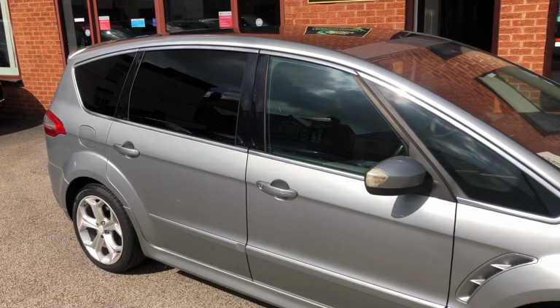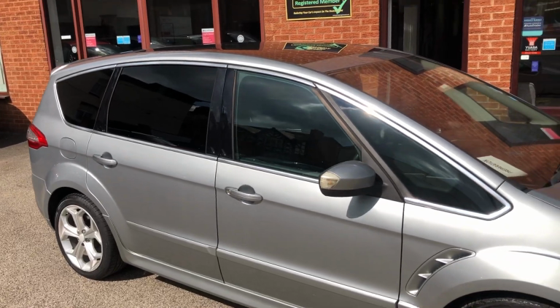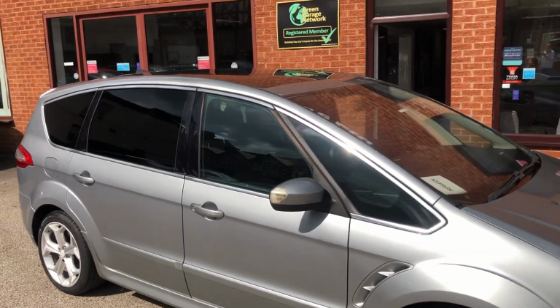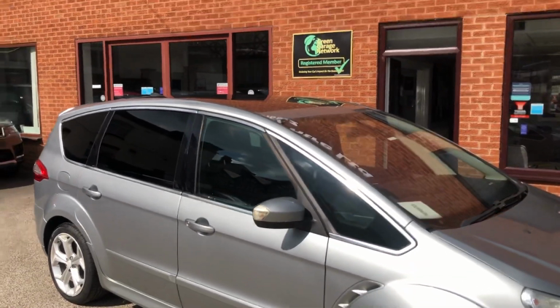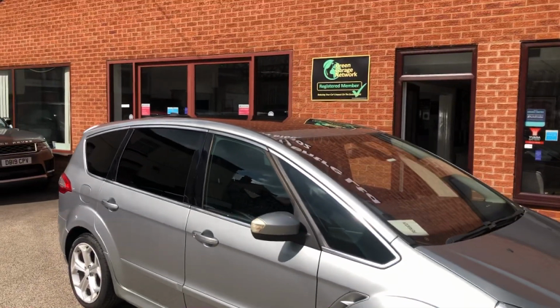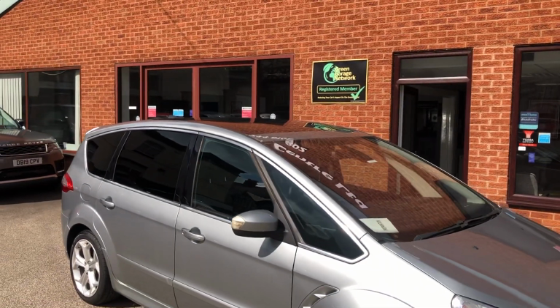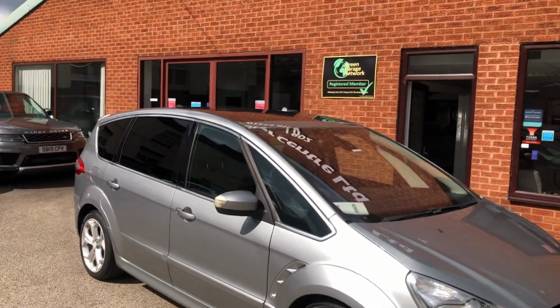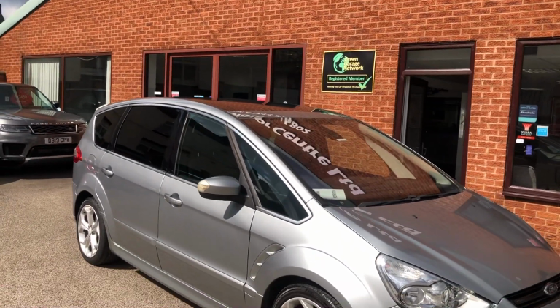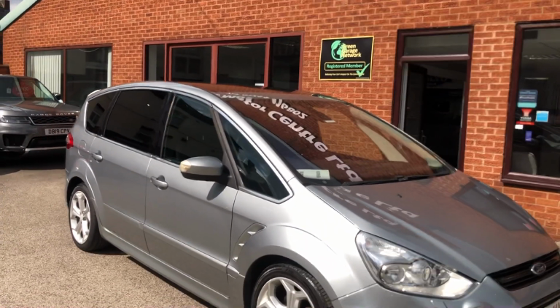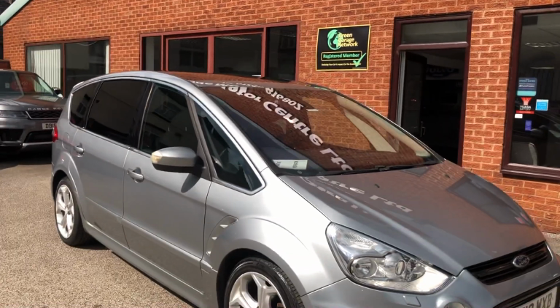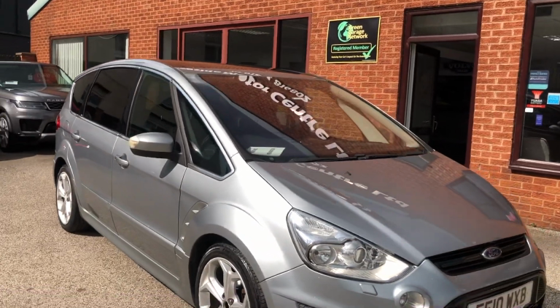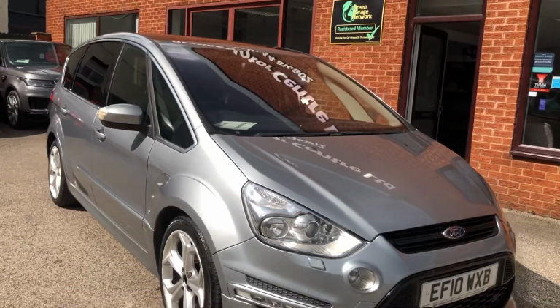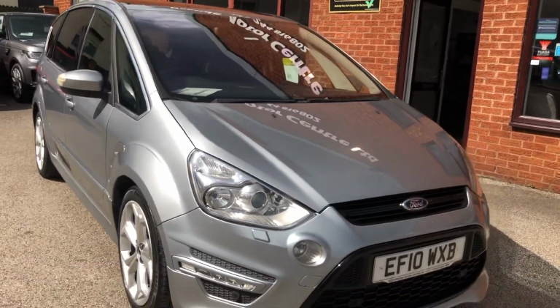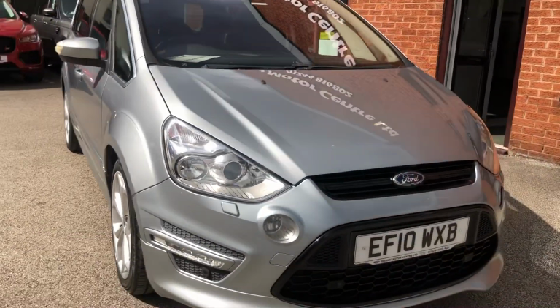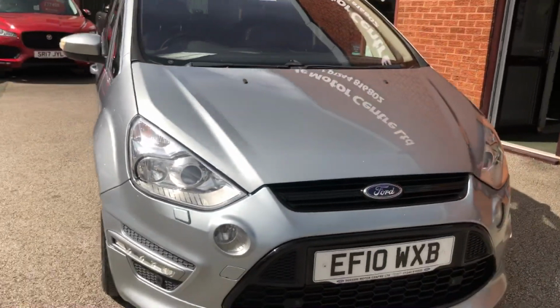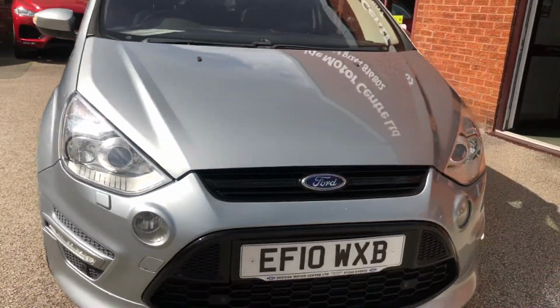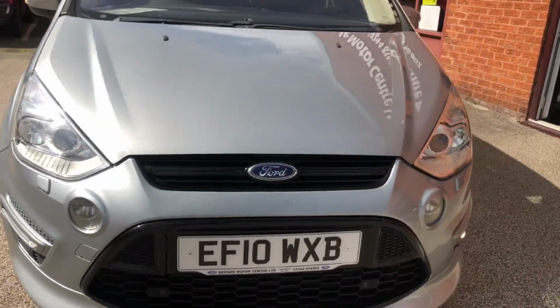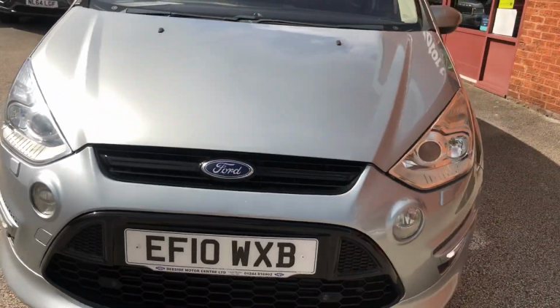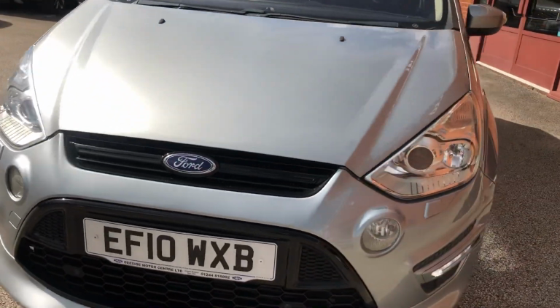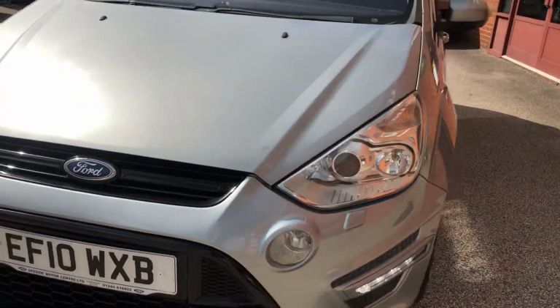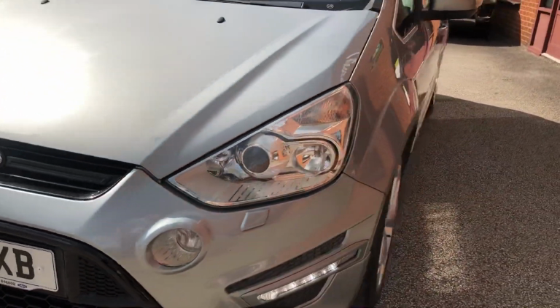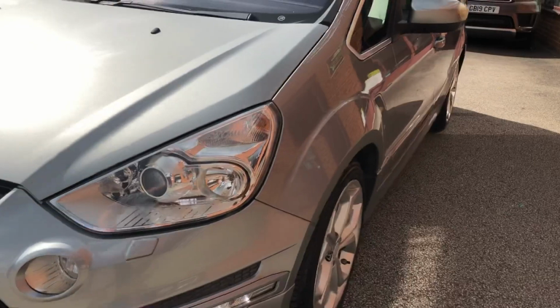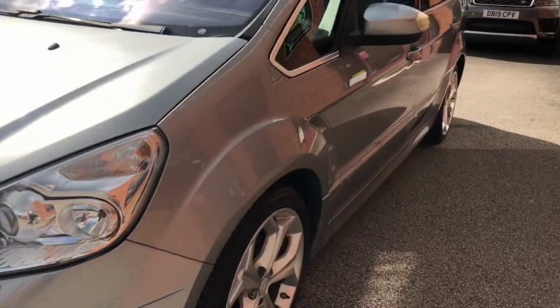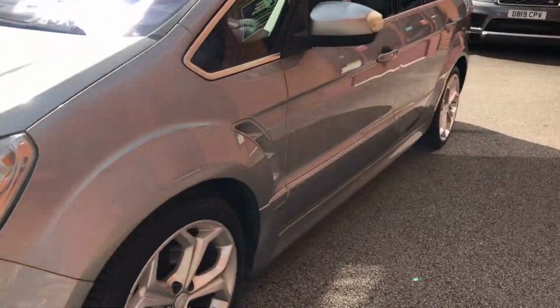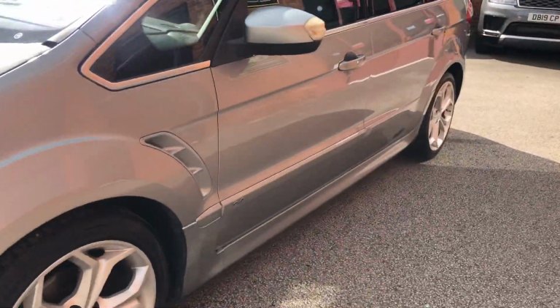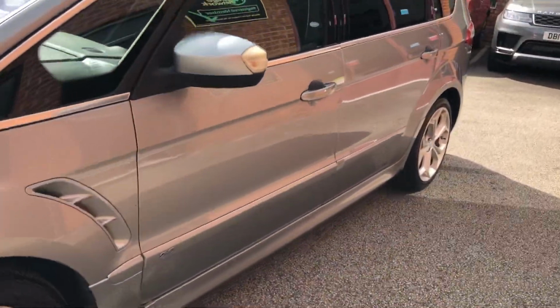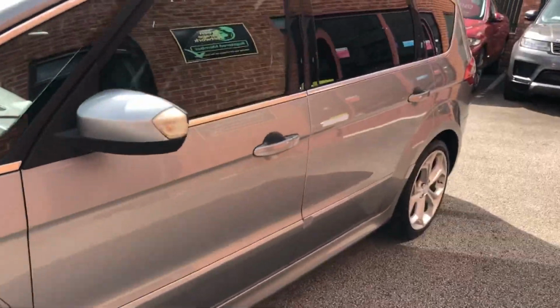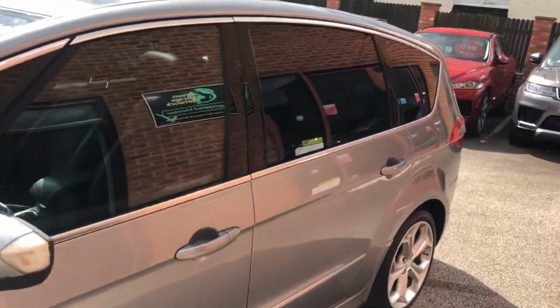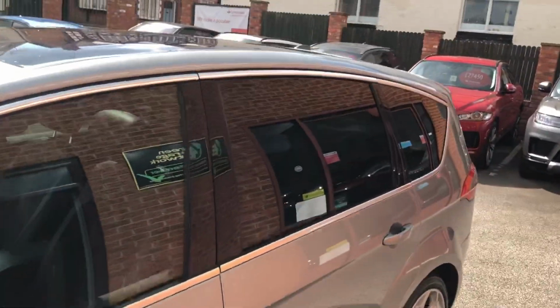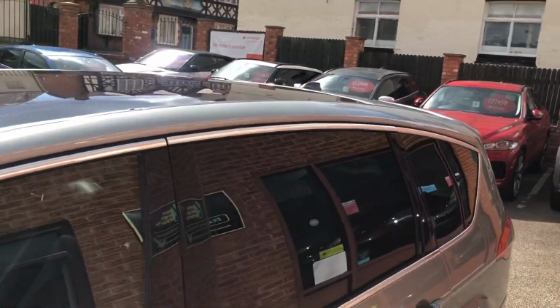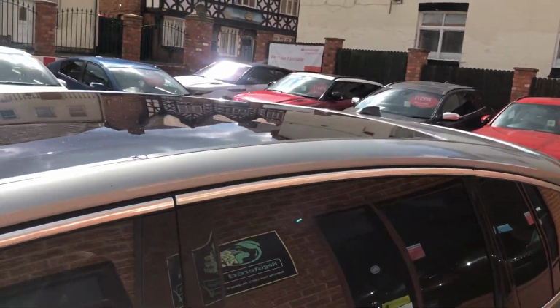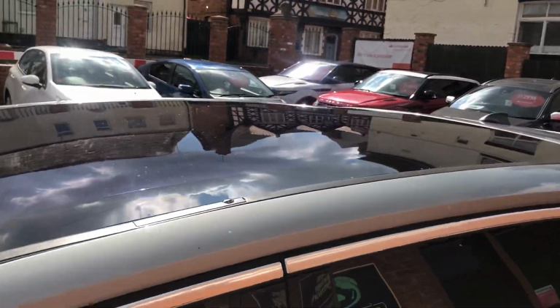Hello, welcome to Peaside Motor Centre. Here we have our Ford S-Max Titanium X on a template. Fantastic spec — a bunch of new parking sensors, nice wheels, privacy glass, glass panoramic roof.